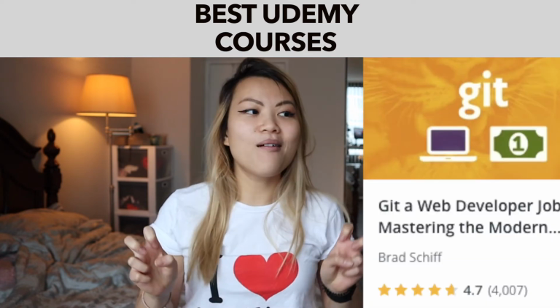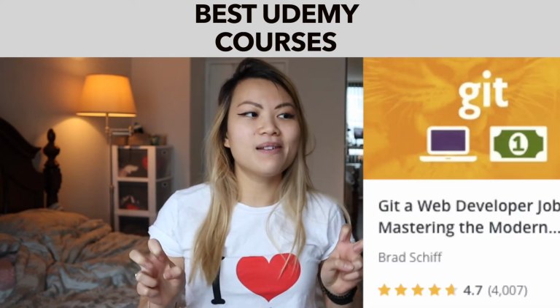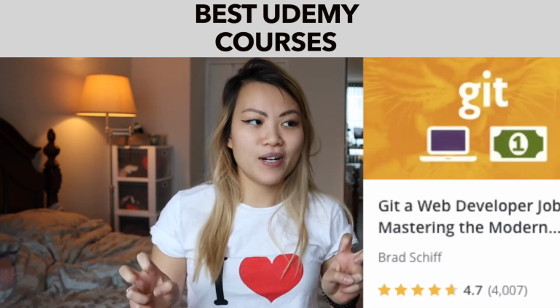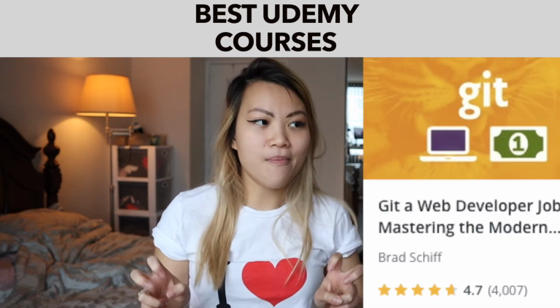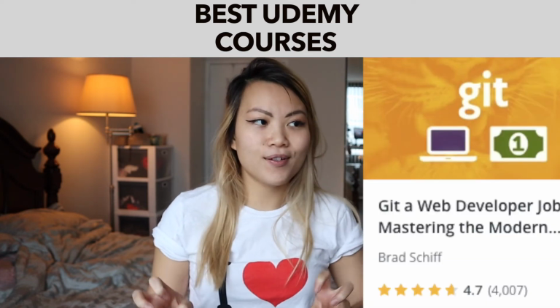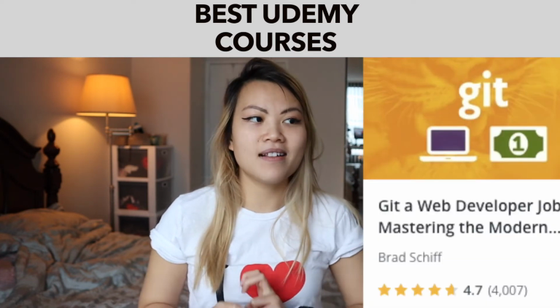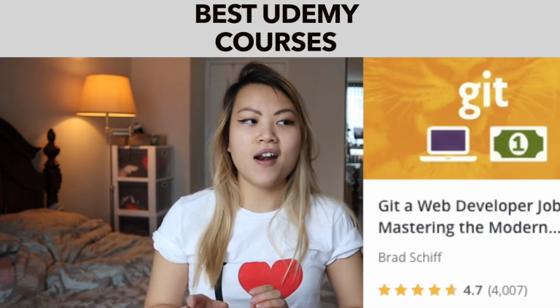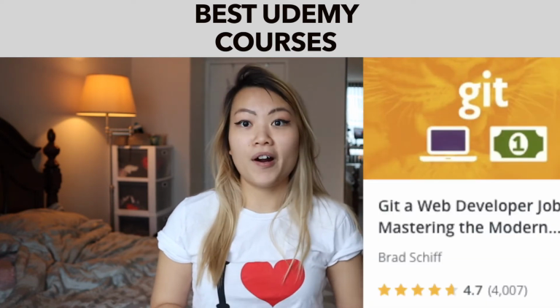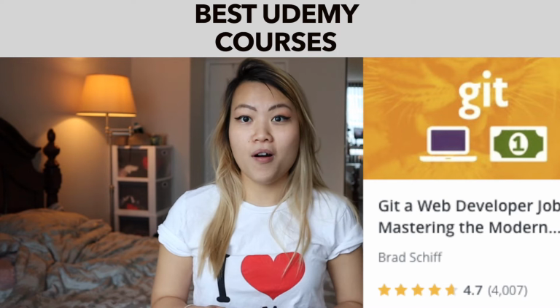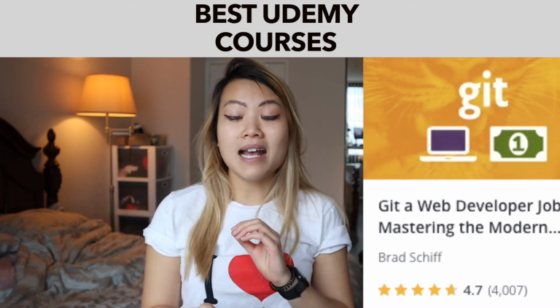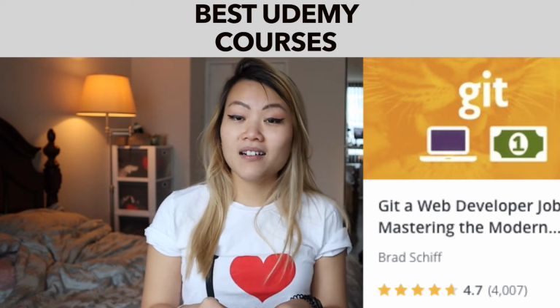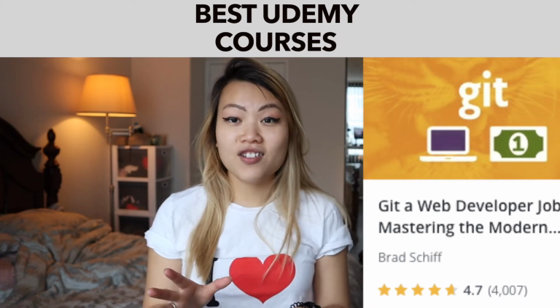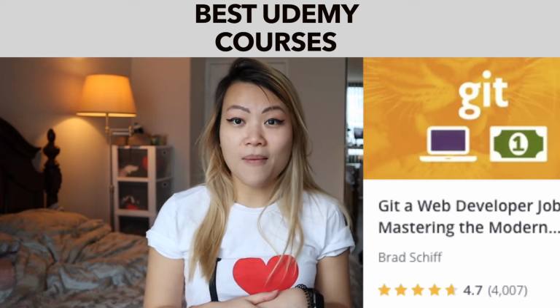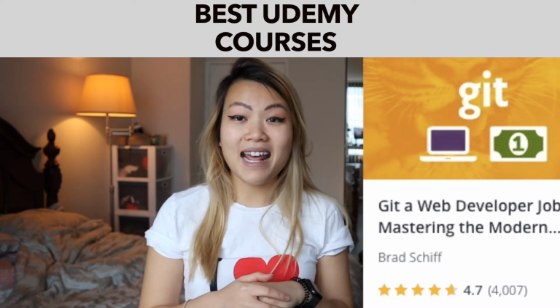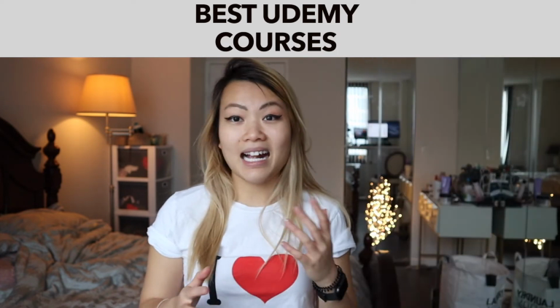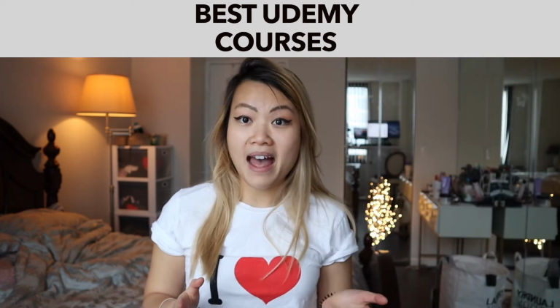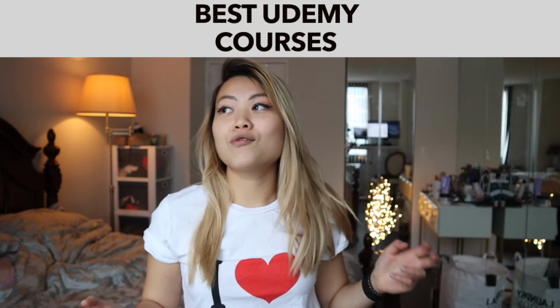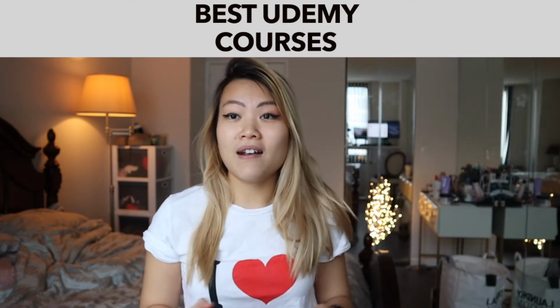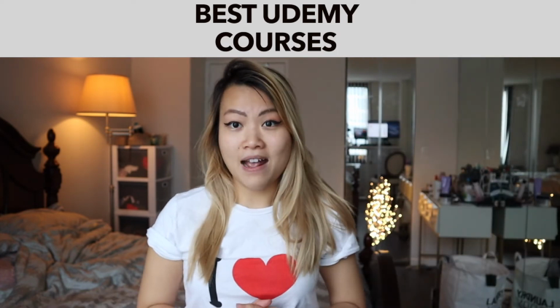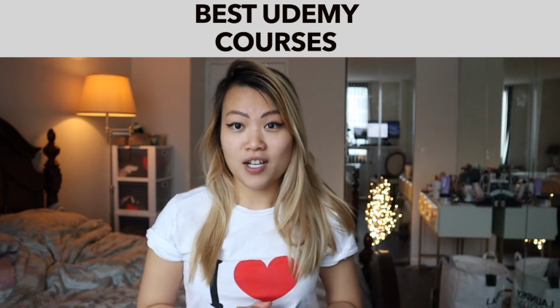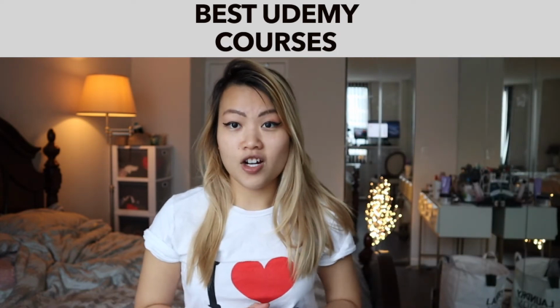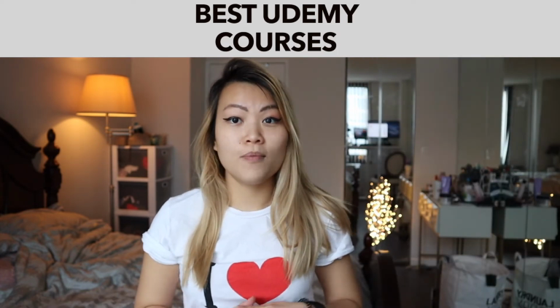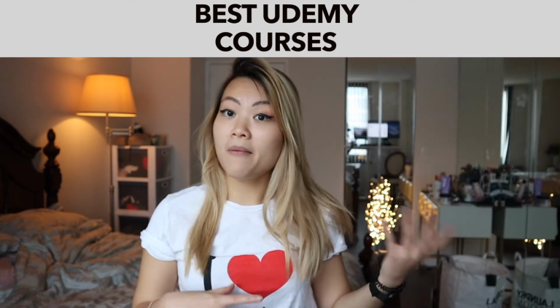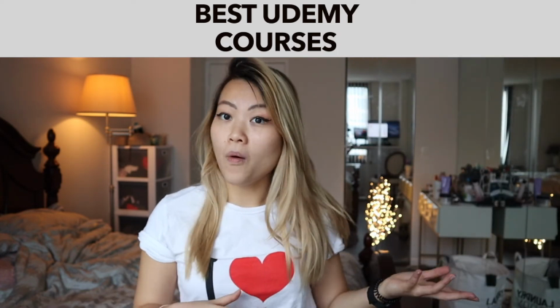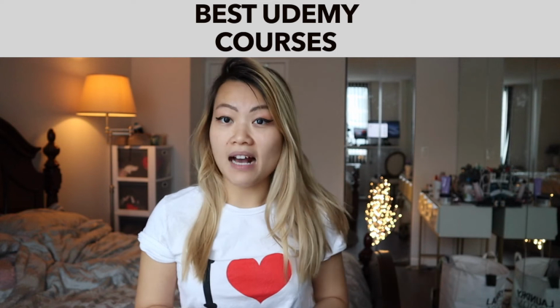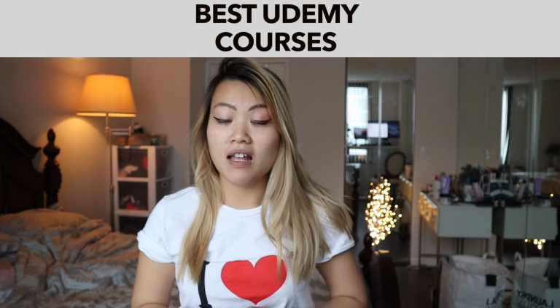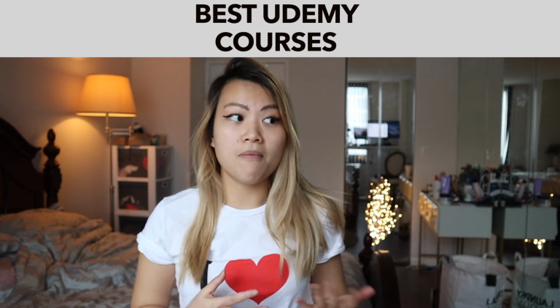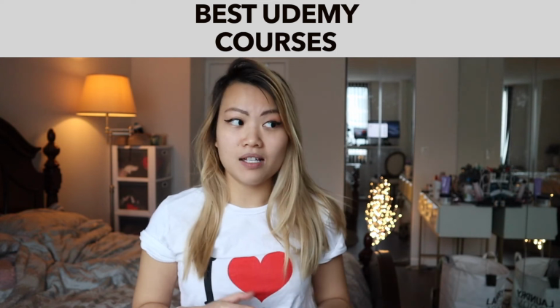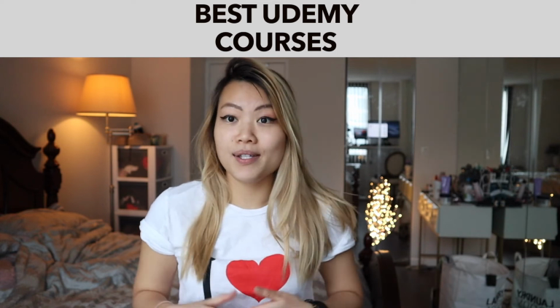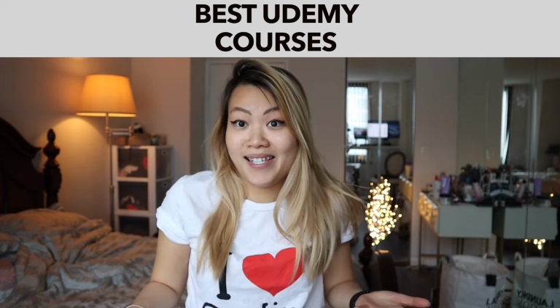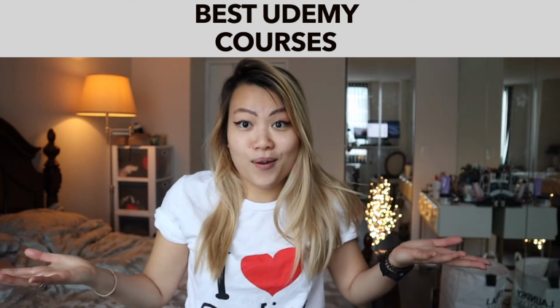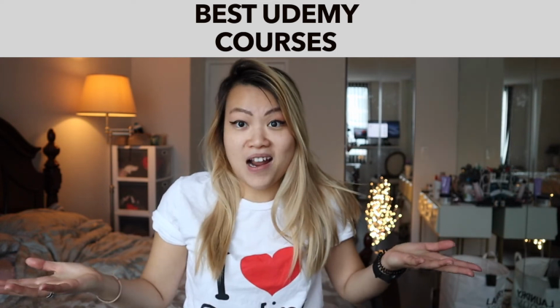Get a Web Developer Job: Mastering the Modern Workflow. It's basically teaching you about Git and Git commands. I'm sure you can find information on YouTube, but one of my coworkers actually recommended this course. It's on sale, so why not?